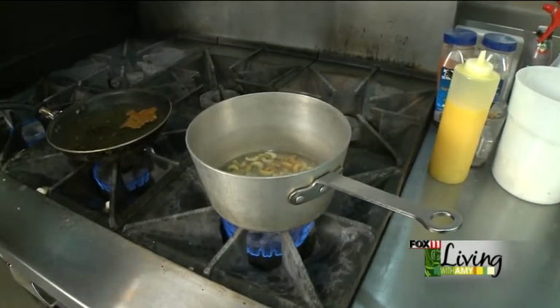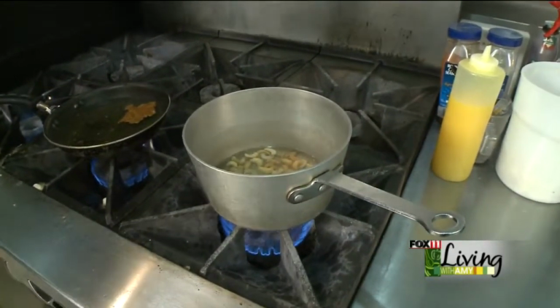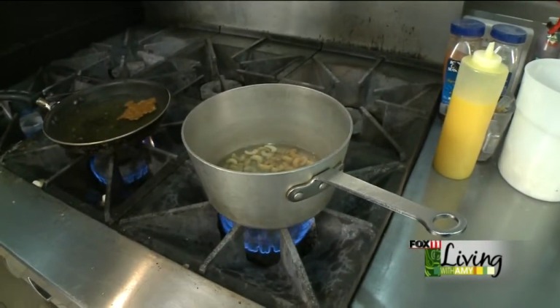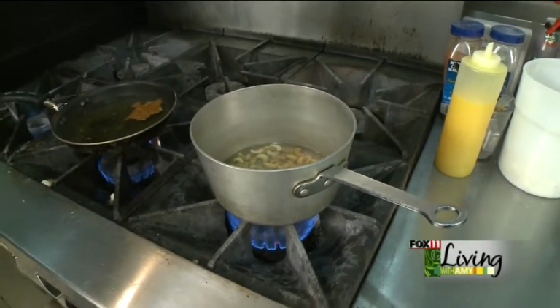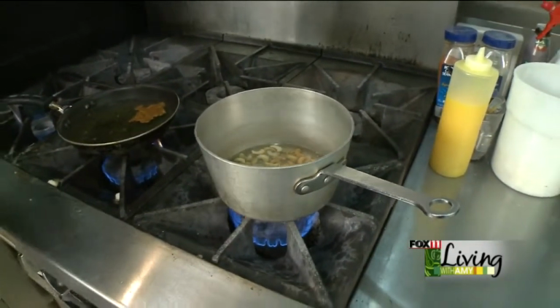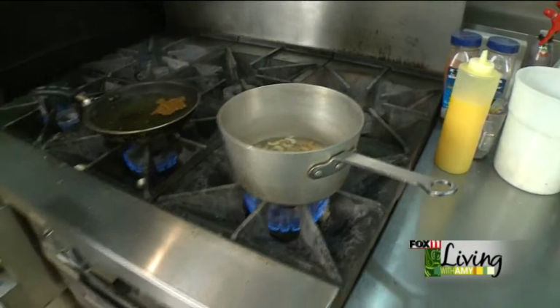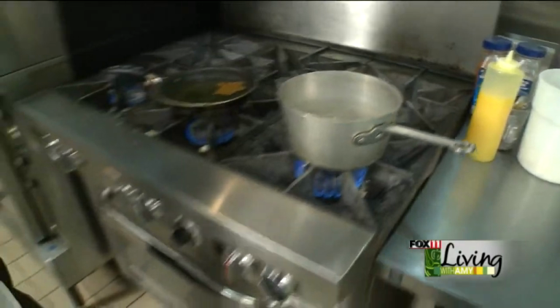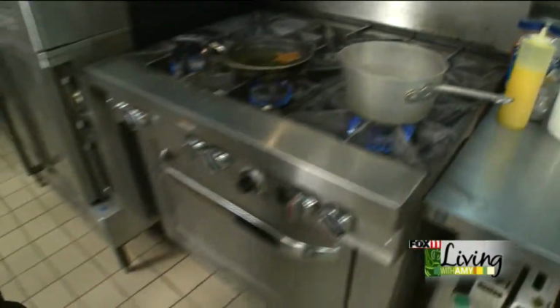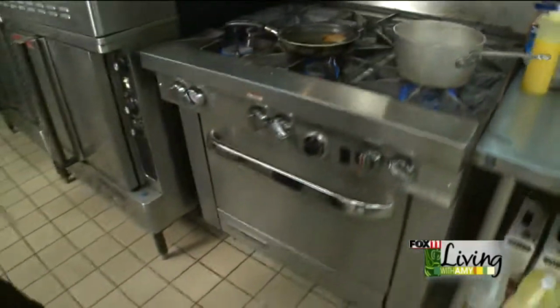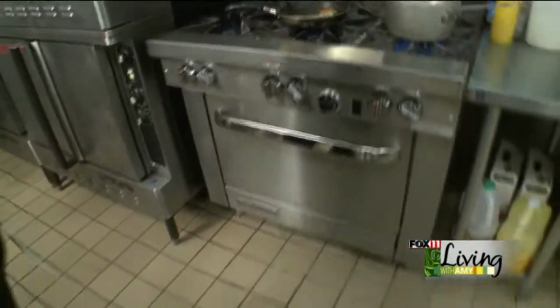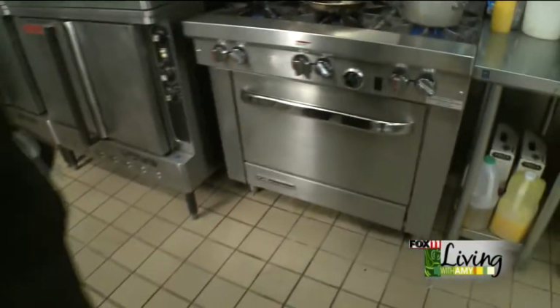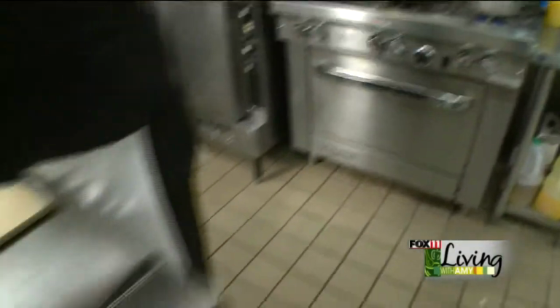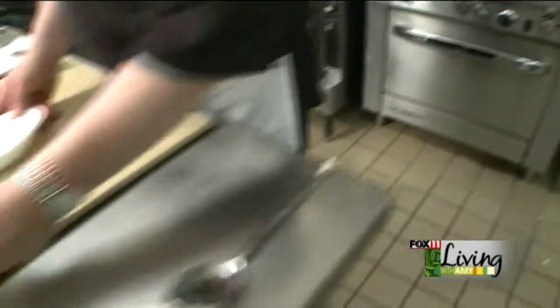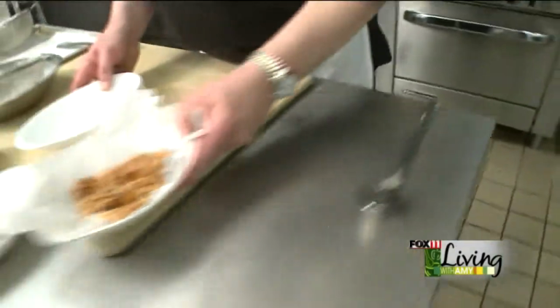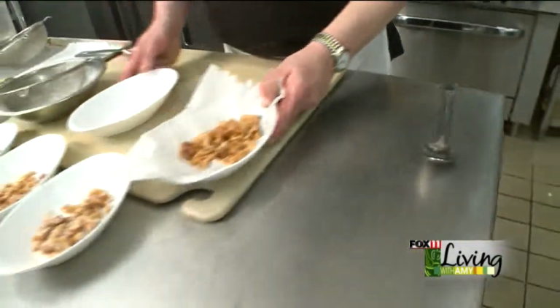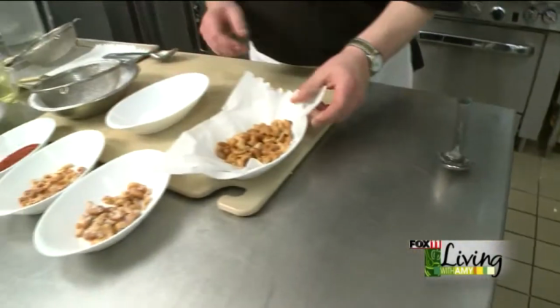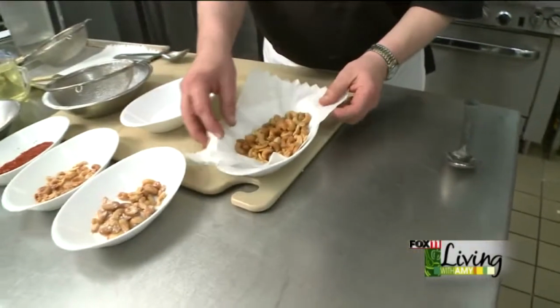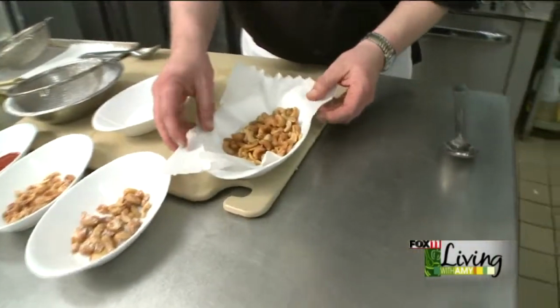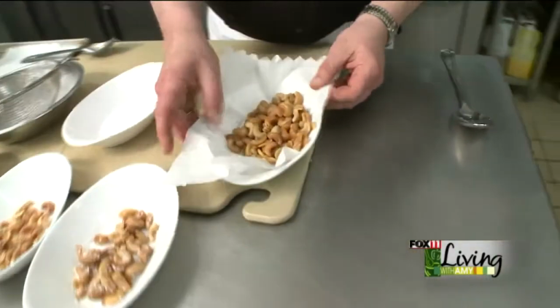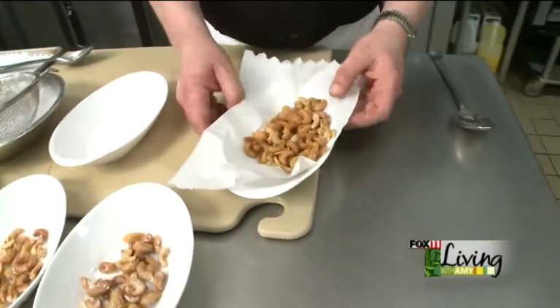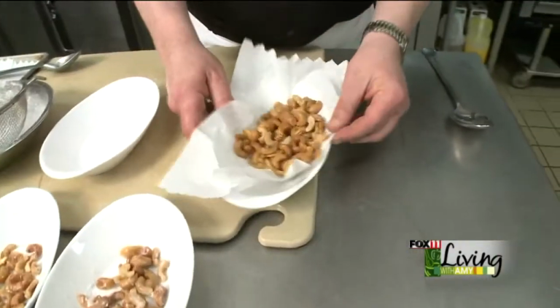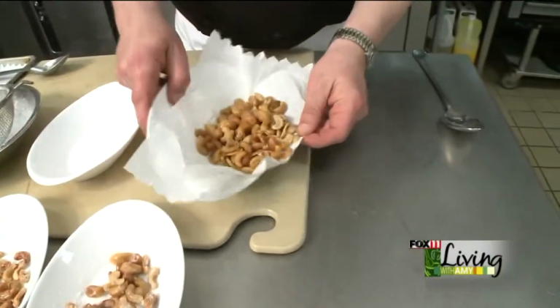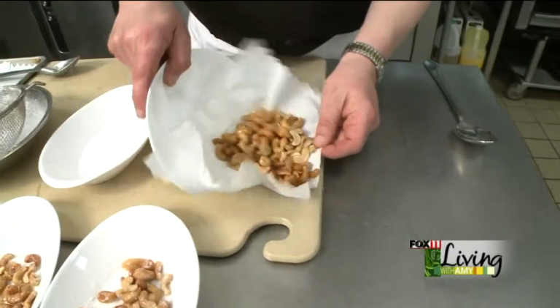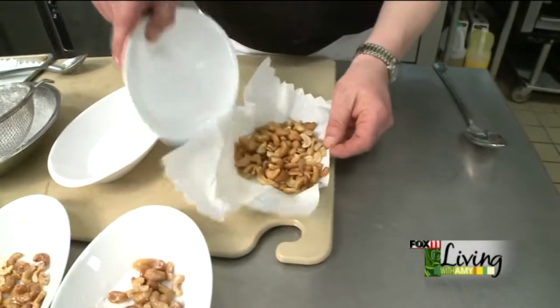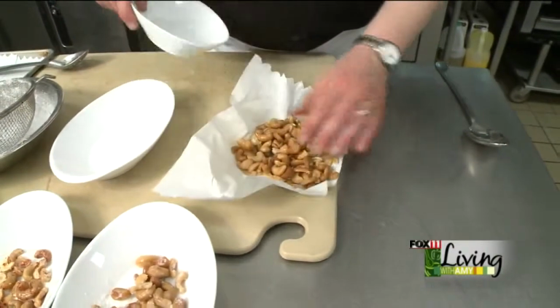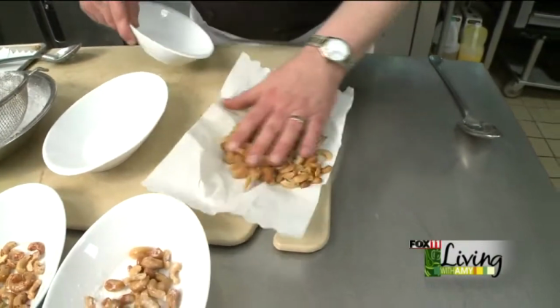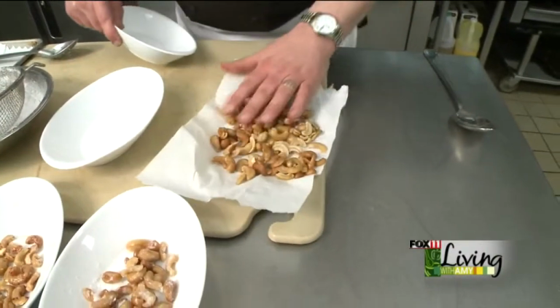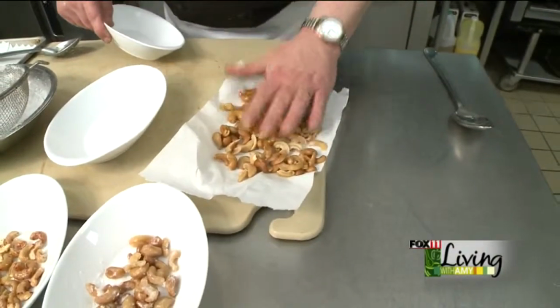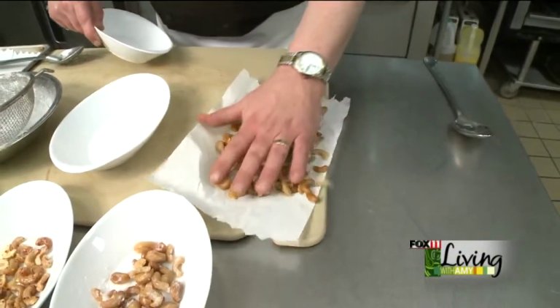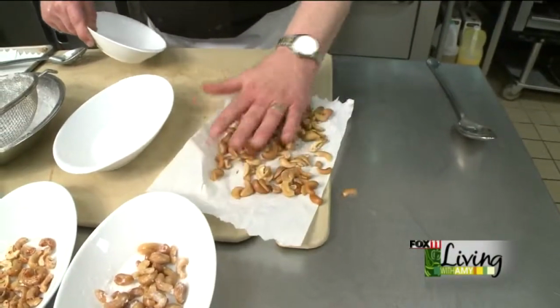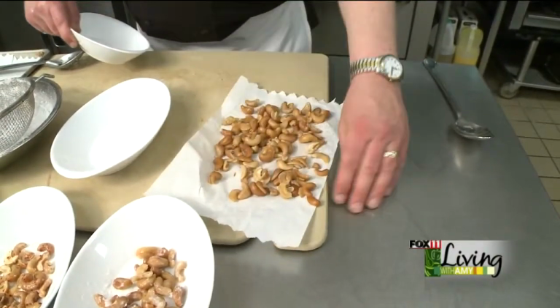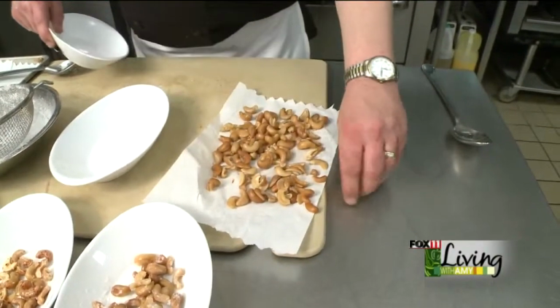After they've boiled for half an hour, they're going to come out looking like this, where they've changed their look a little bit. They look a little shinier, a little glossier.